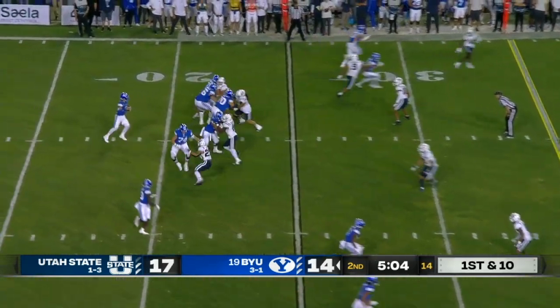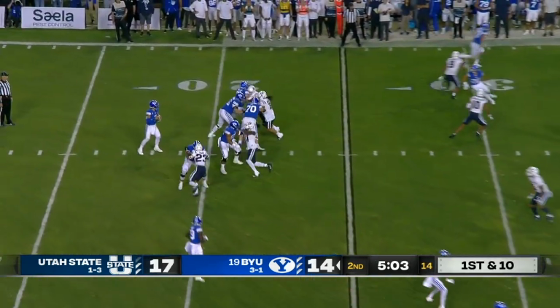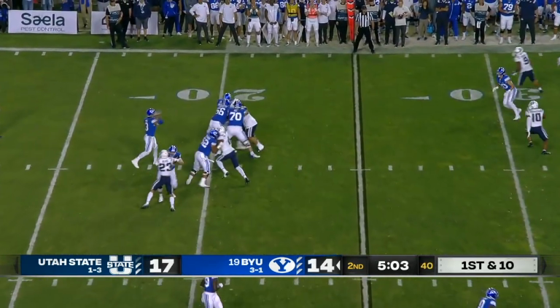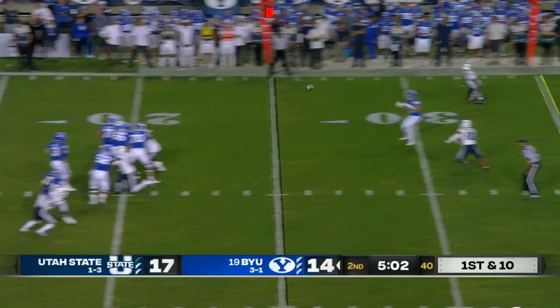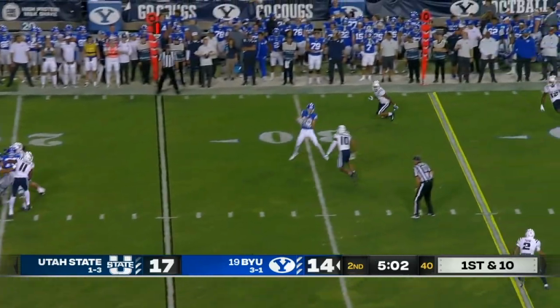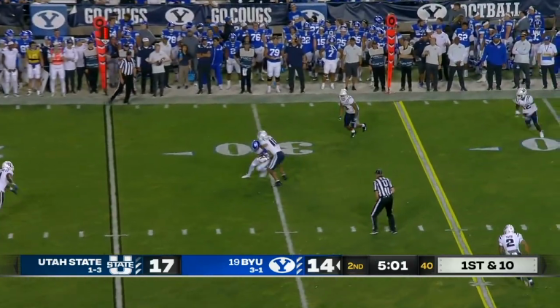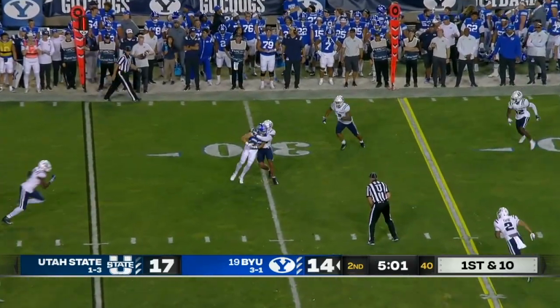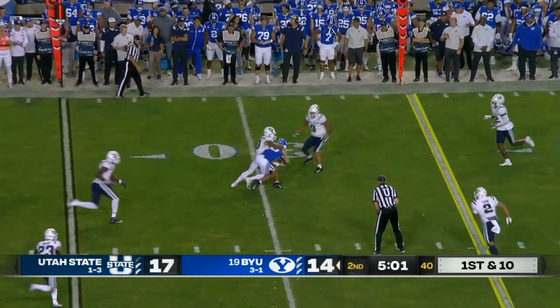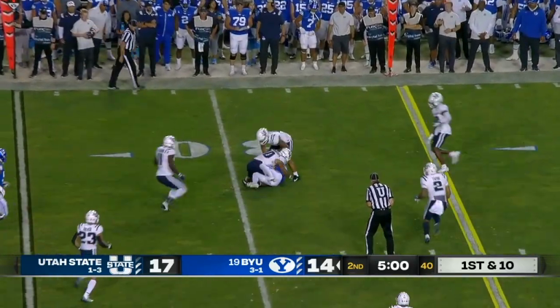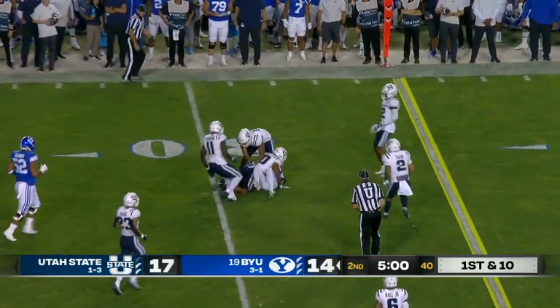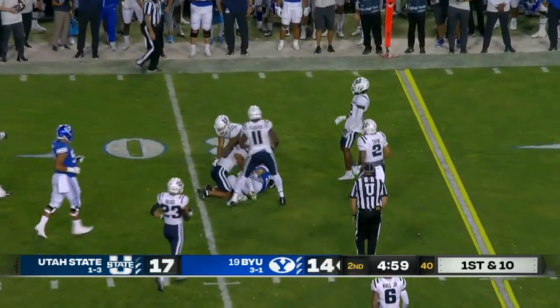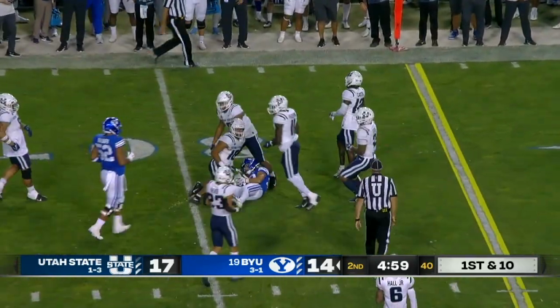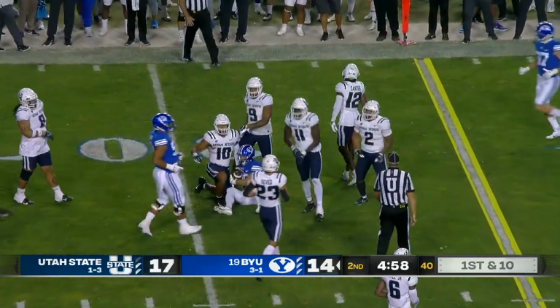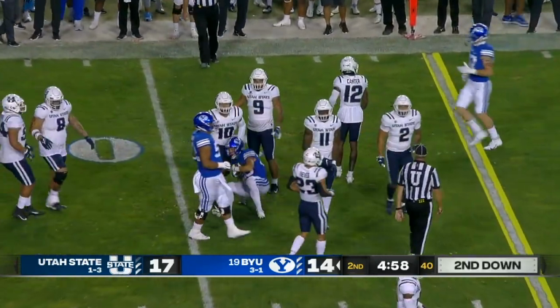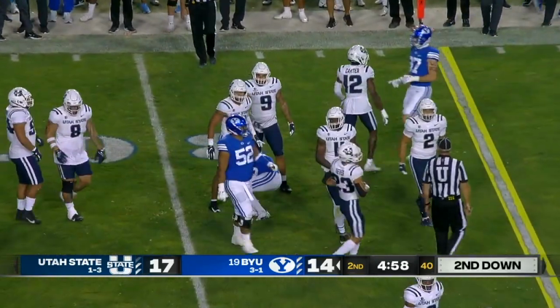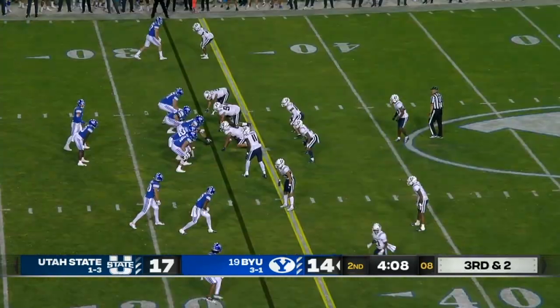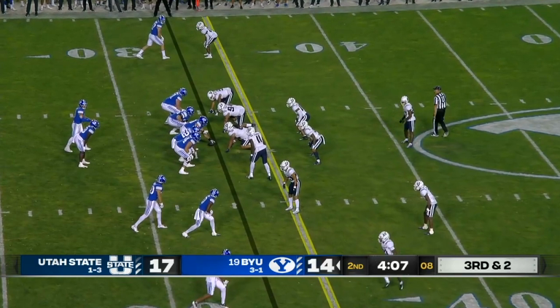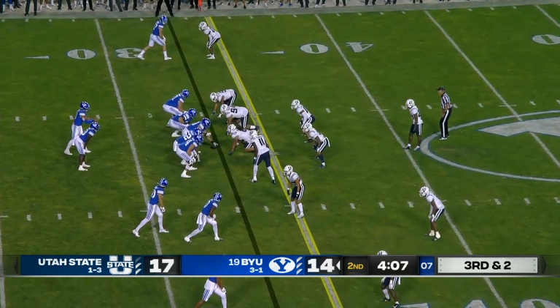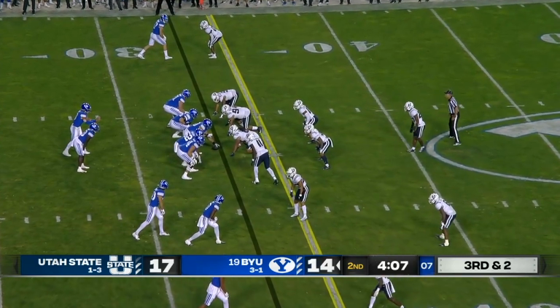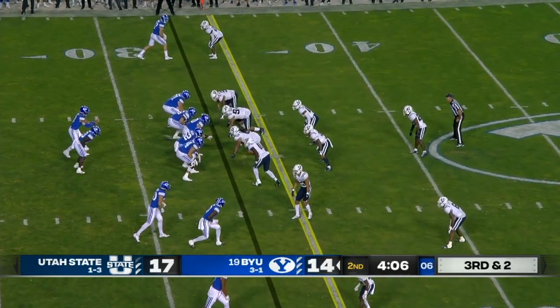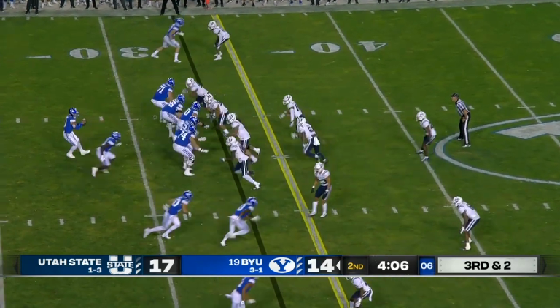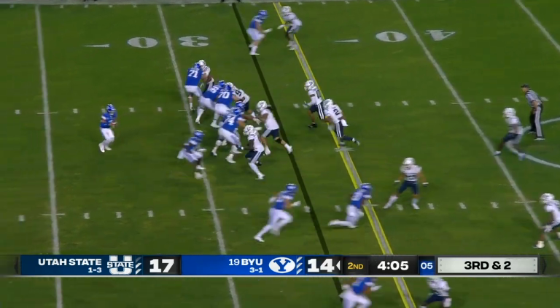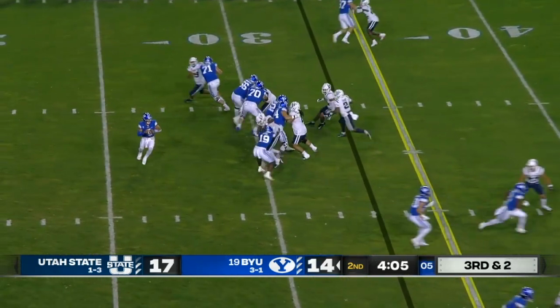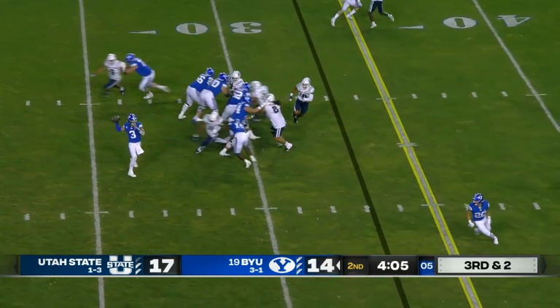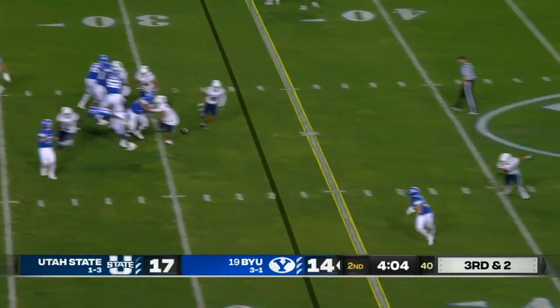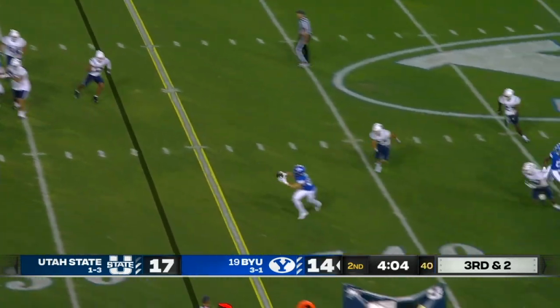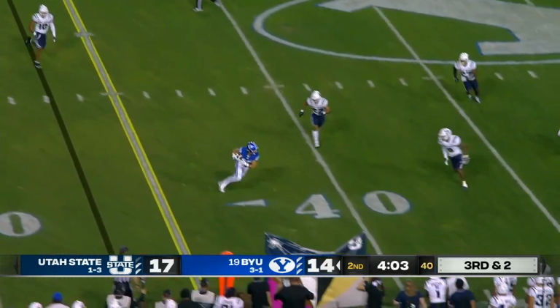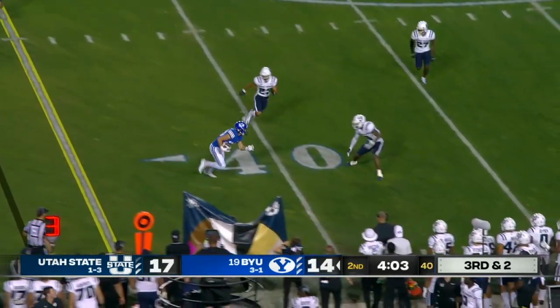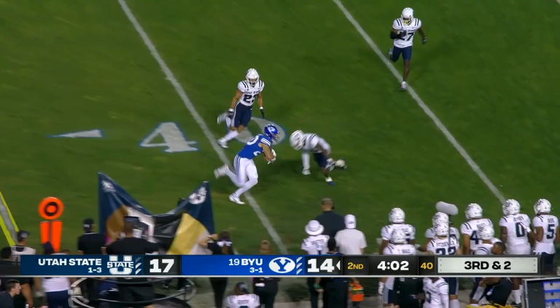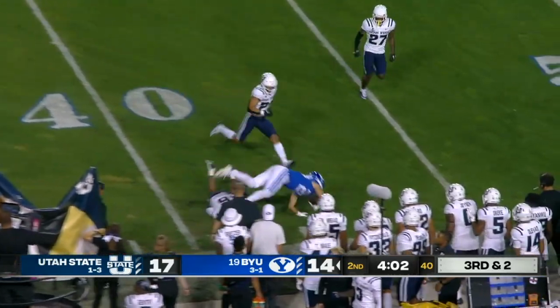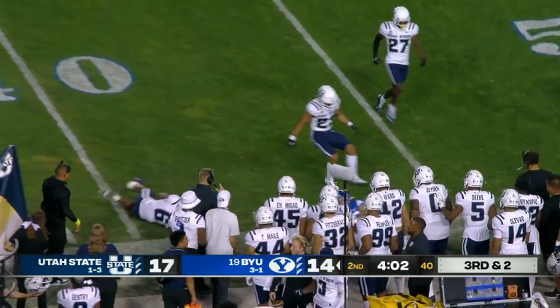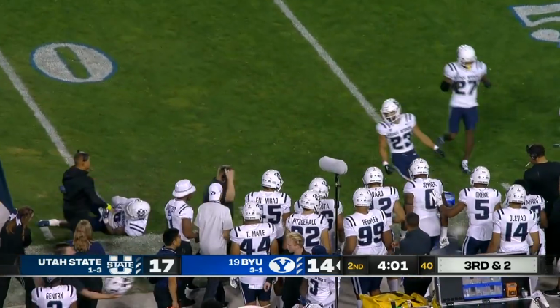Empty backfield now for Hall, going to throw on first down — it's complete, a gain of five. That's Braden — first positive gain on a rush tonight for BYU. Third and two, Hall out of the pocket, quick throw — first down.